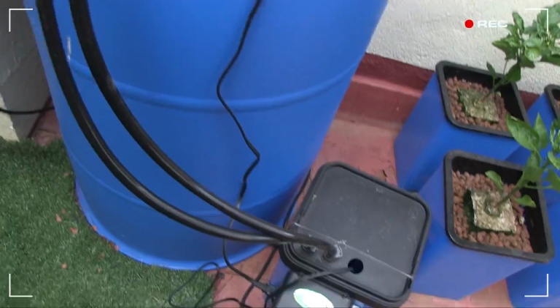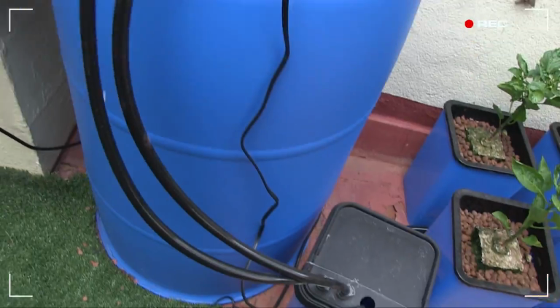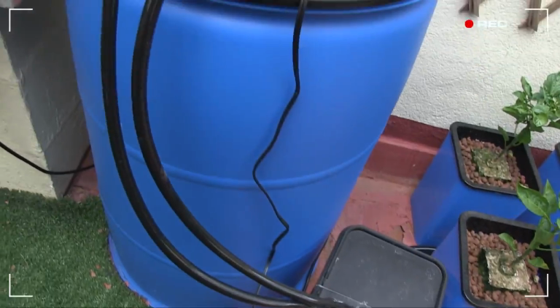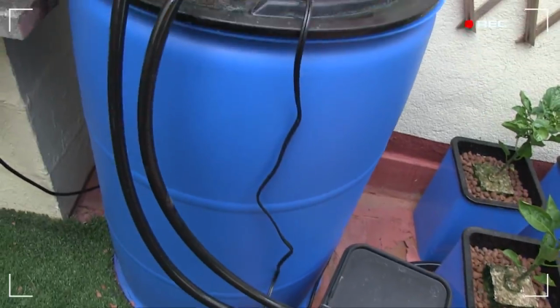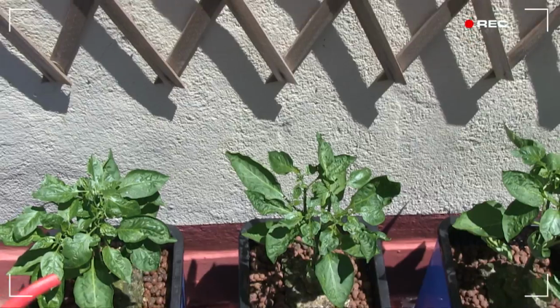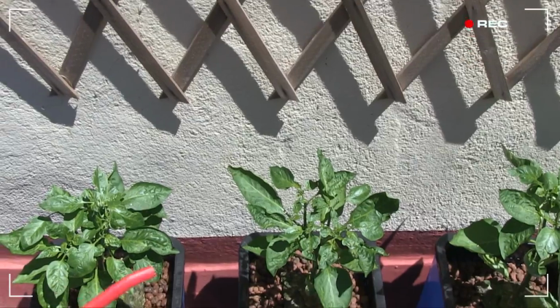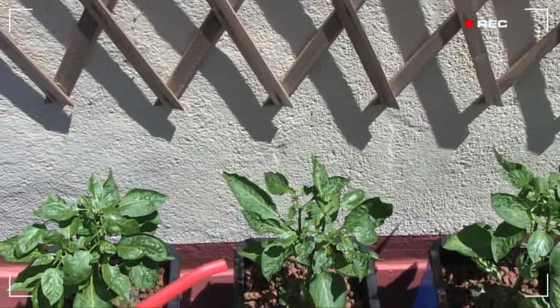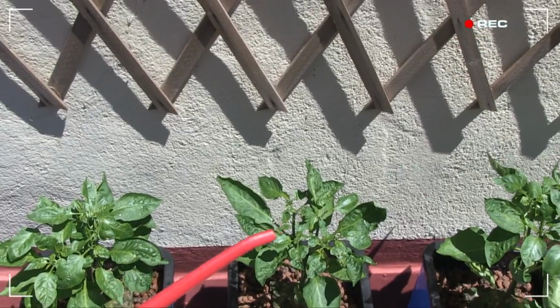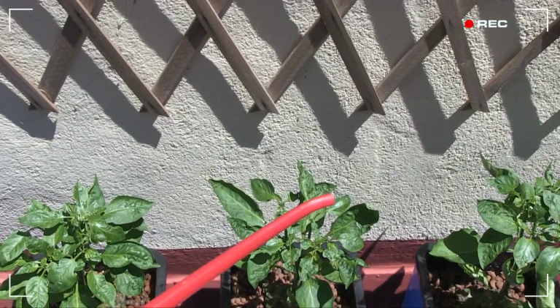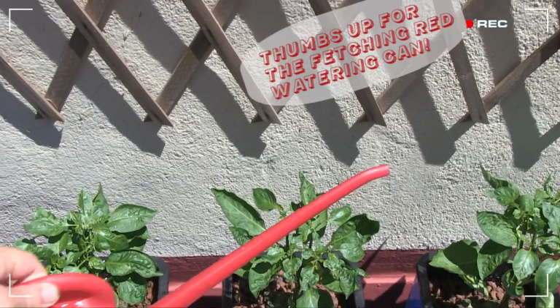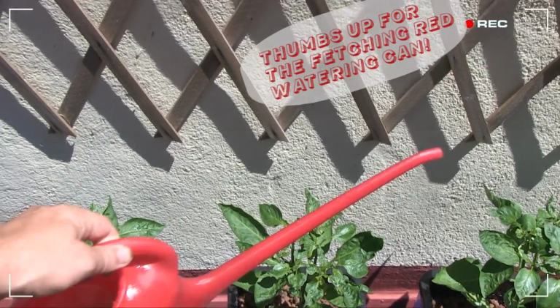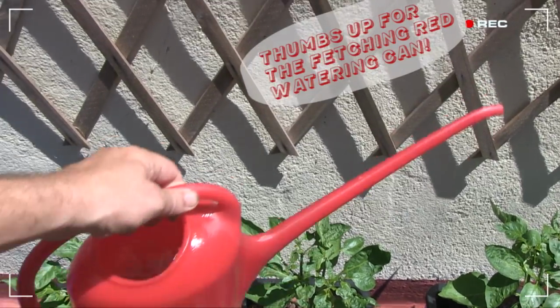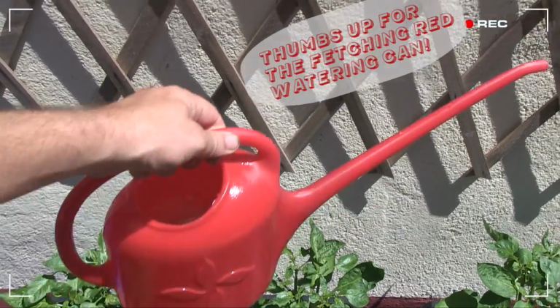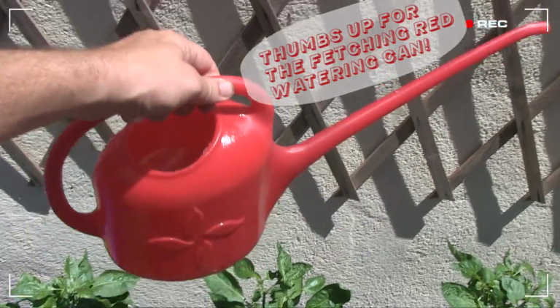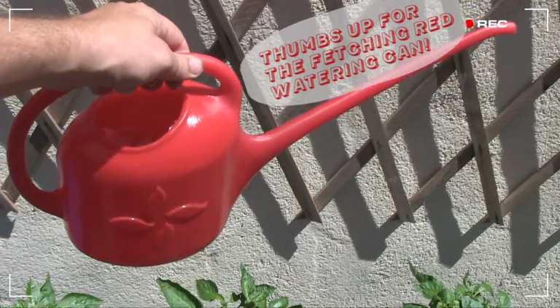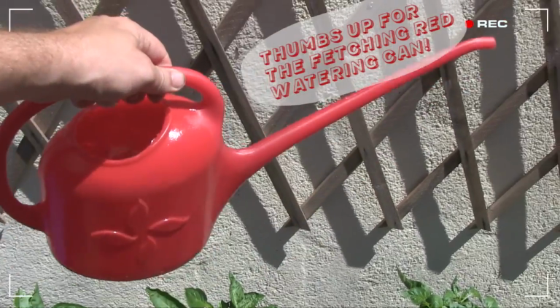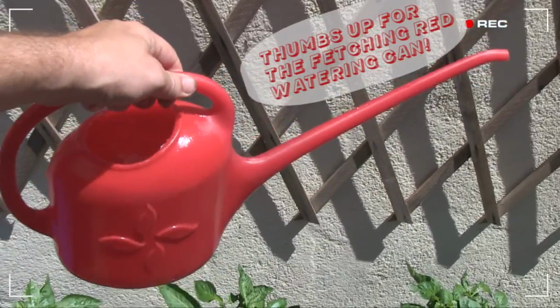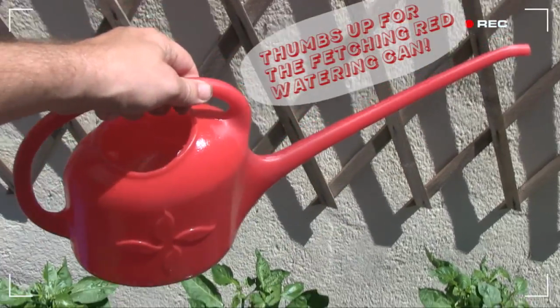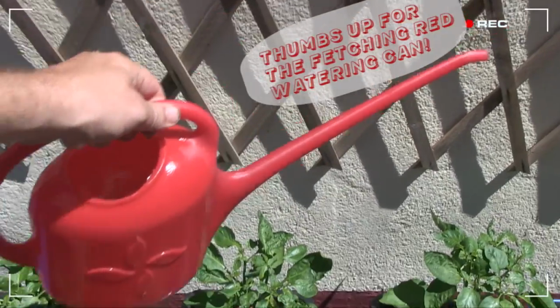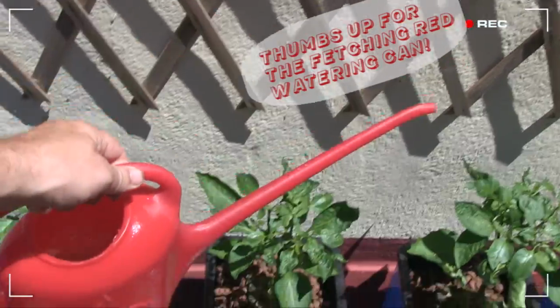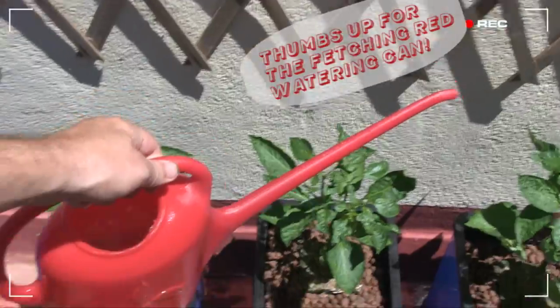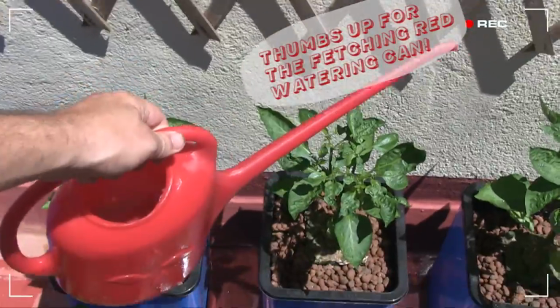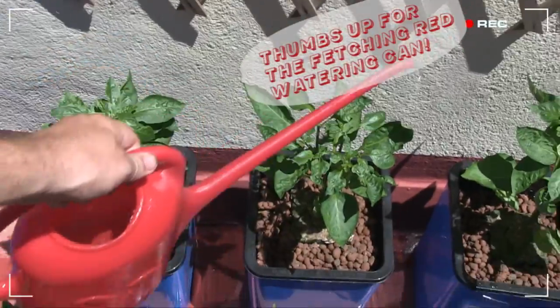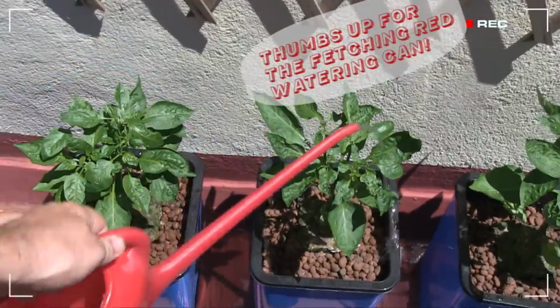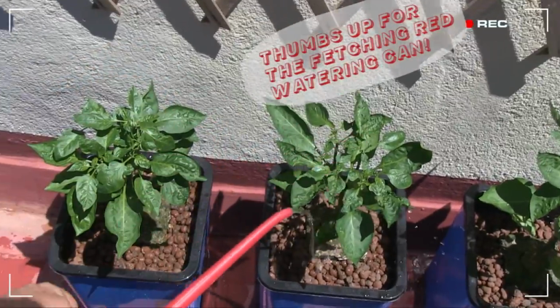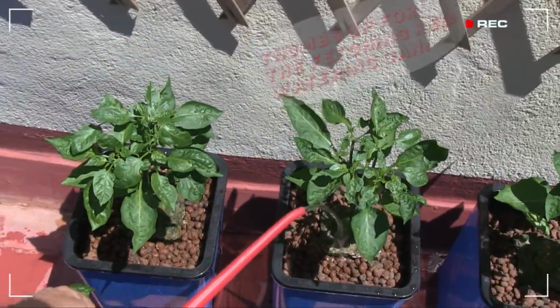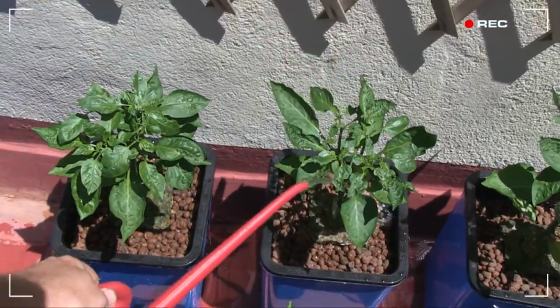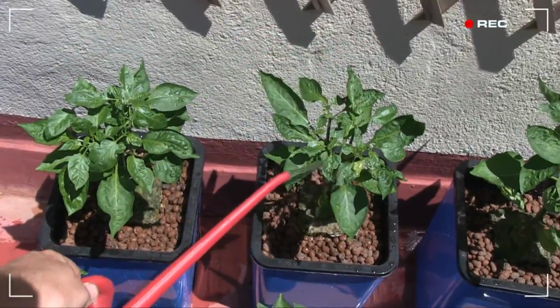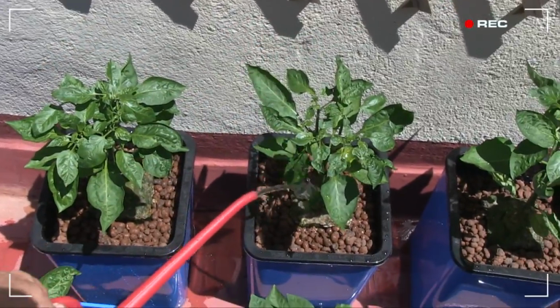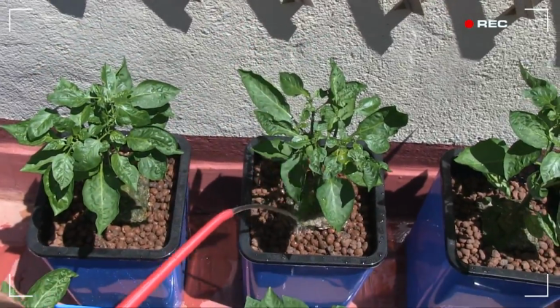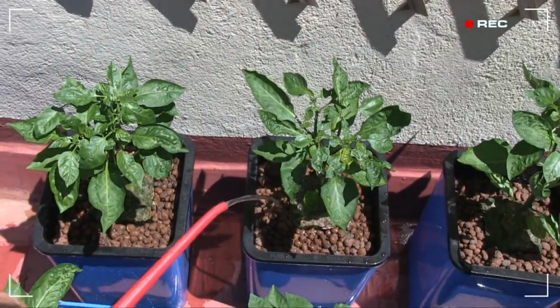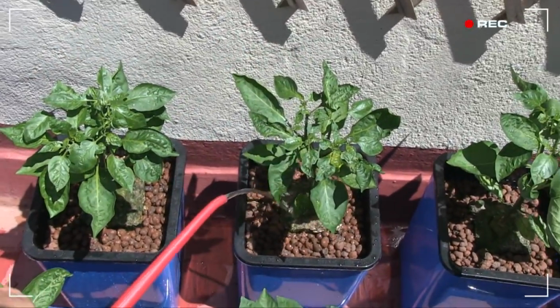I've also been manually top feeding using this rather fetching red watering can, just to make sure that those grow down rockwool blocks don't dry out too much.